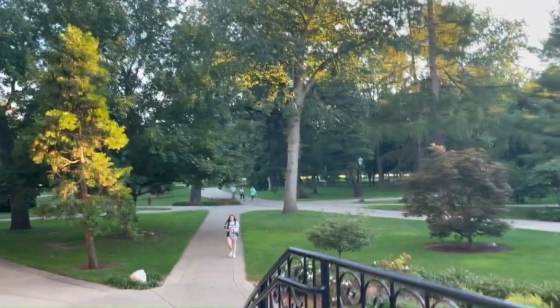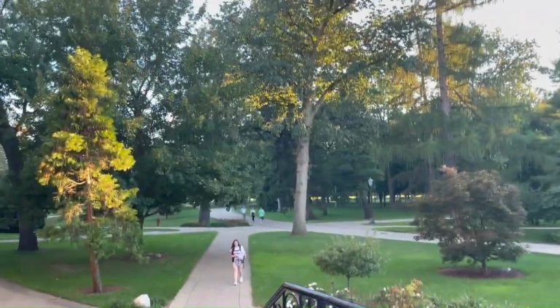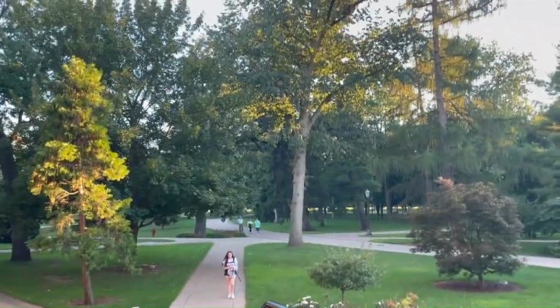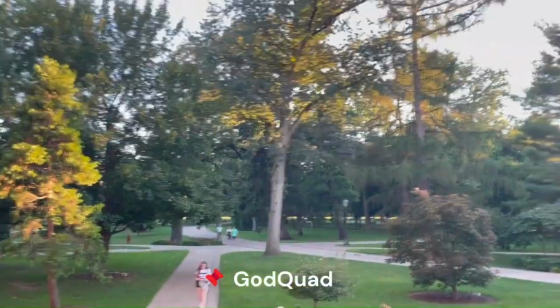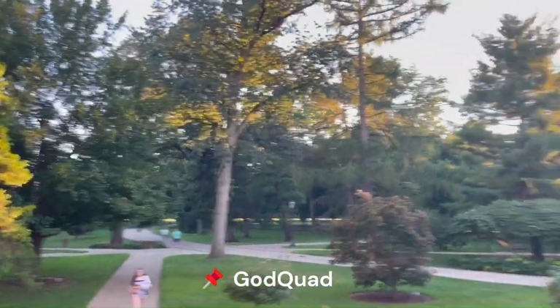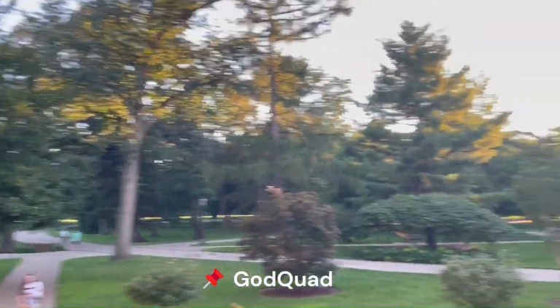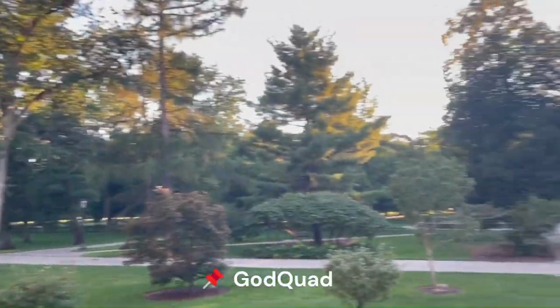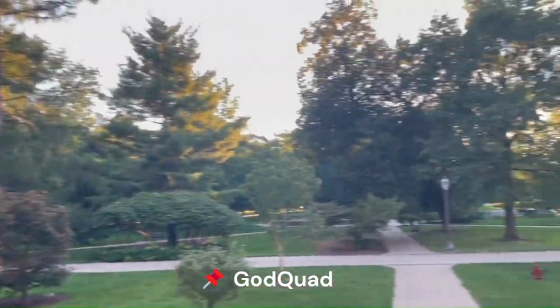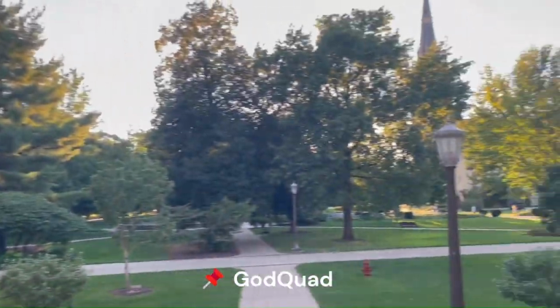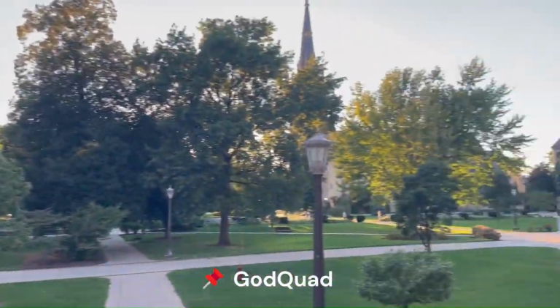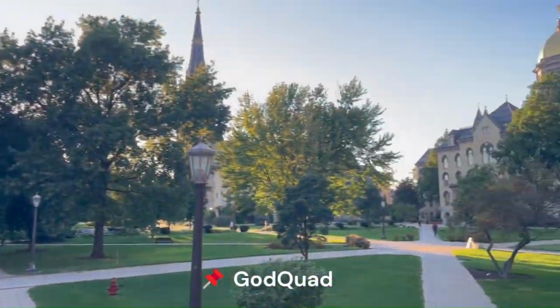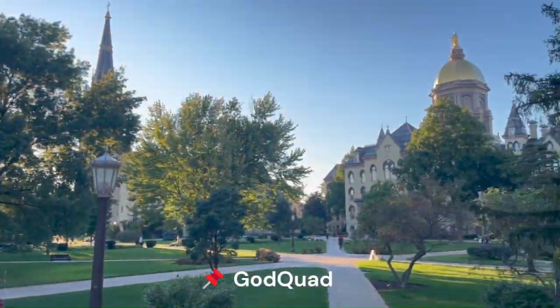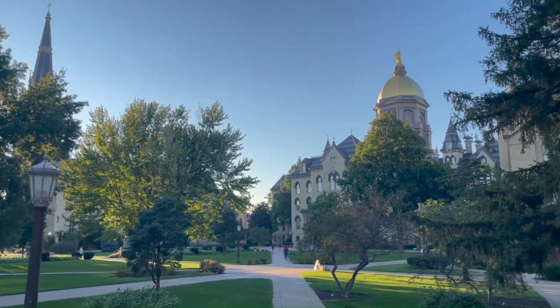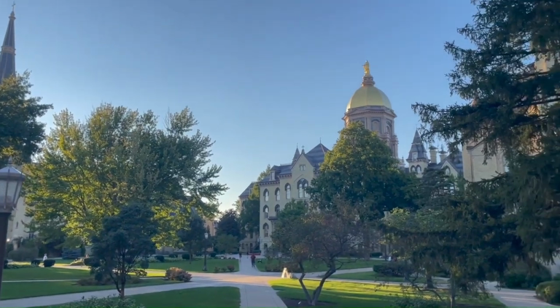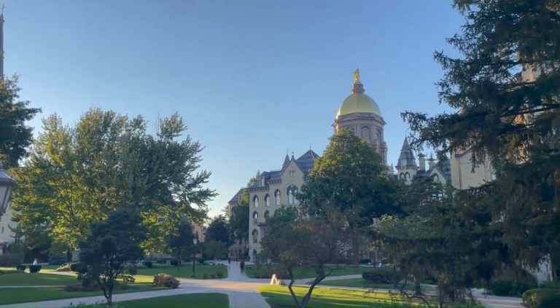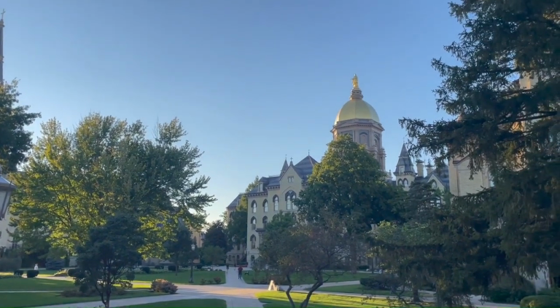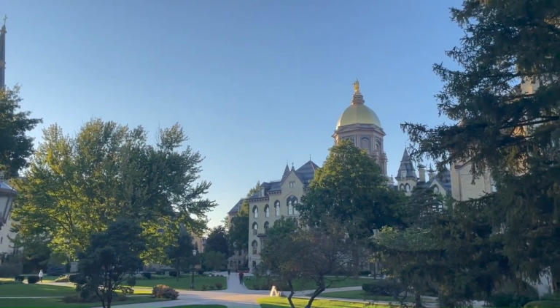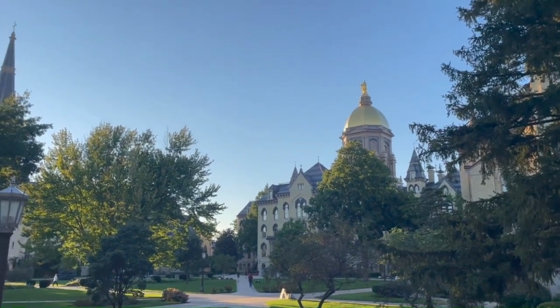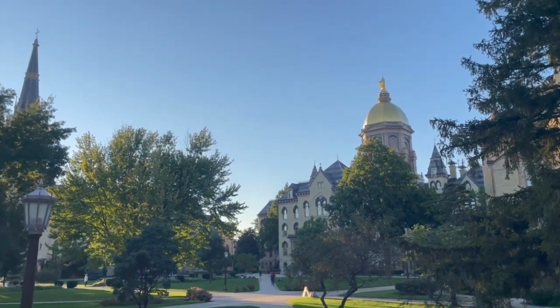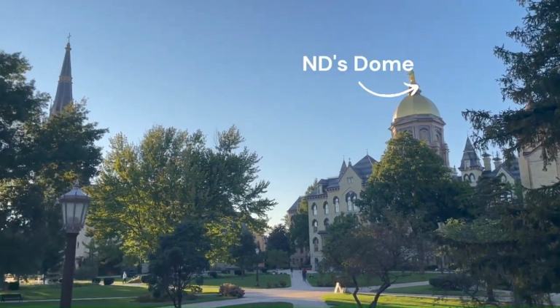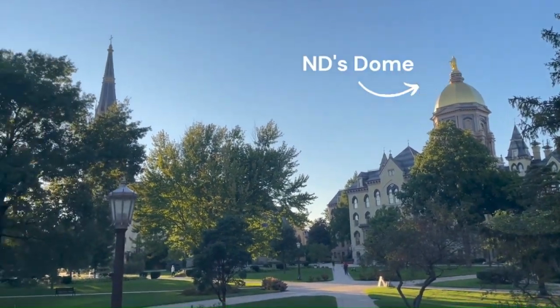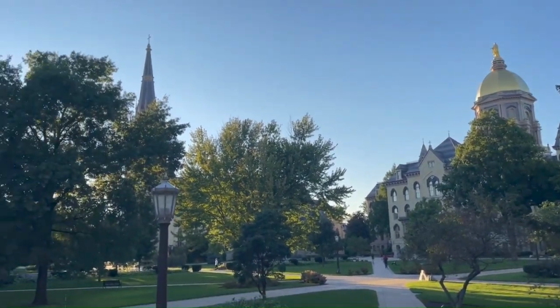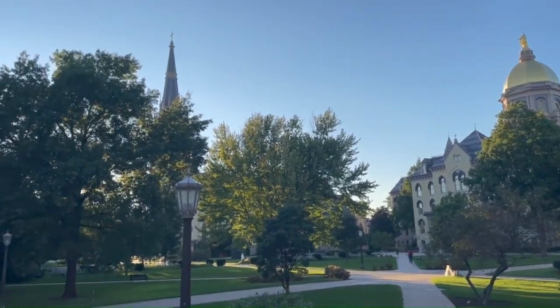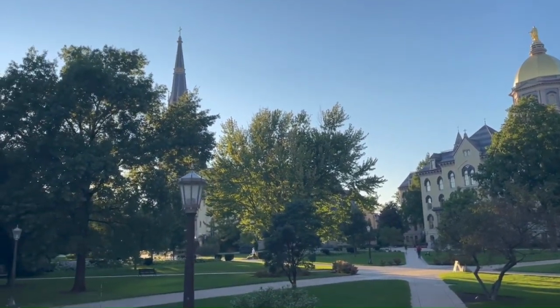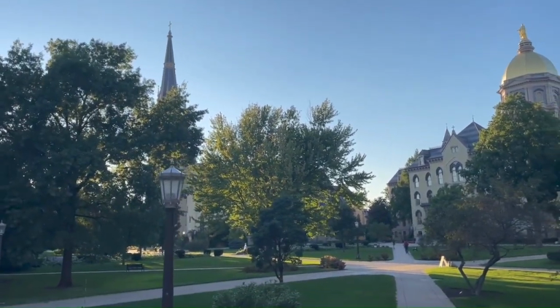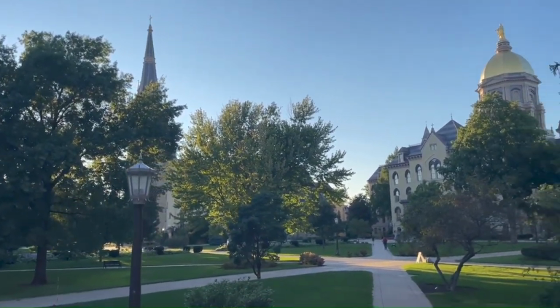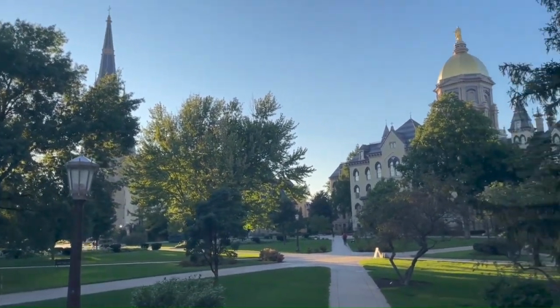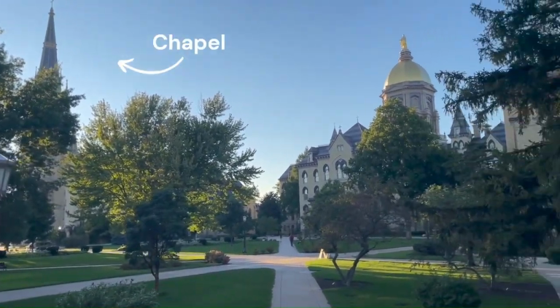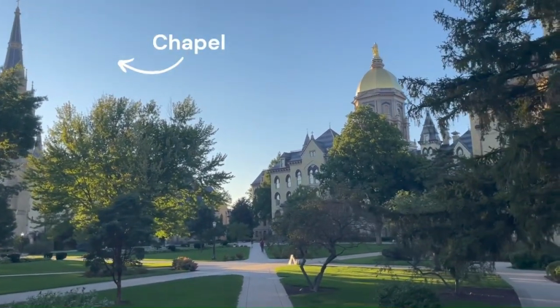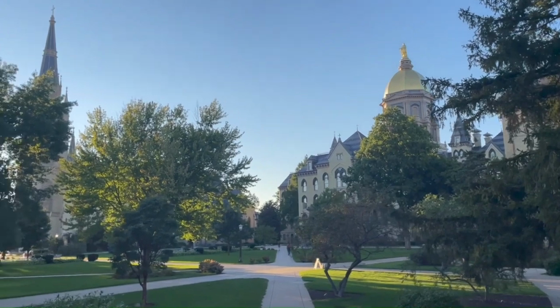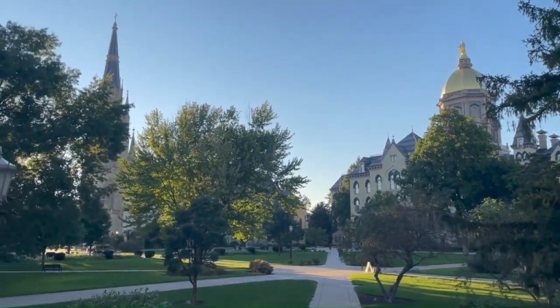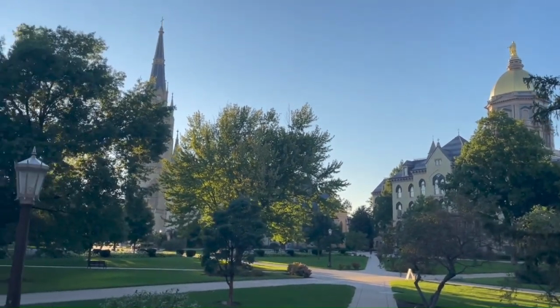This is called God Quad, and we have the Dome, which is Notre Dame's signature landmark. The chapel, or Basilica, is right there.